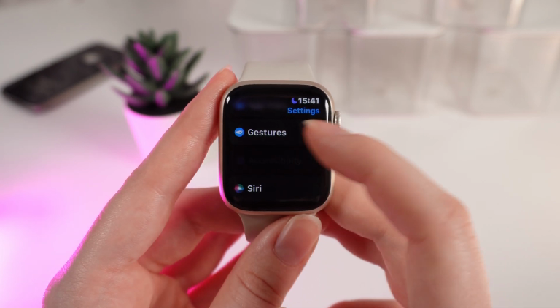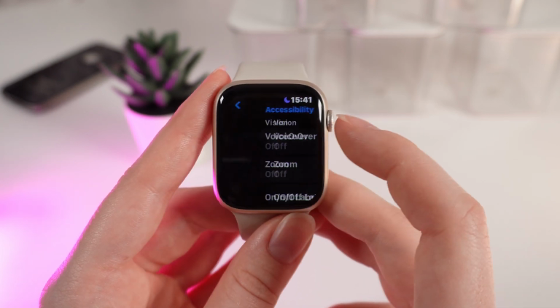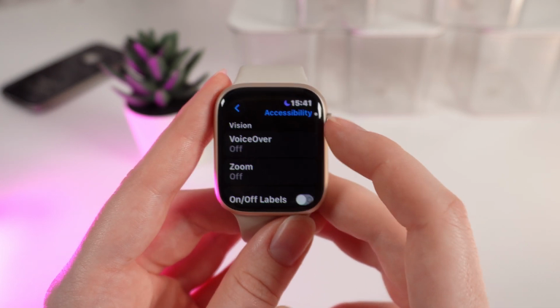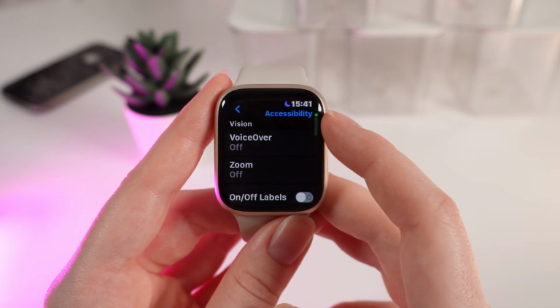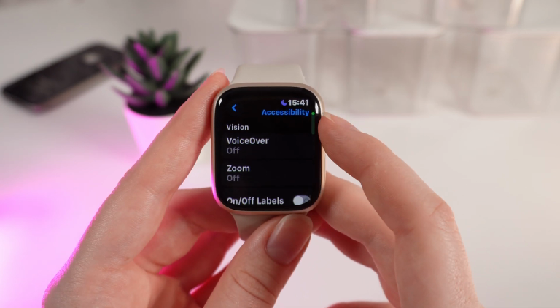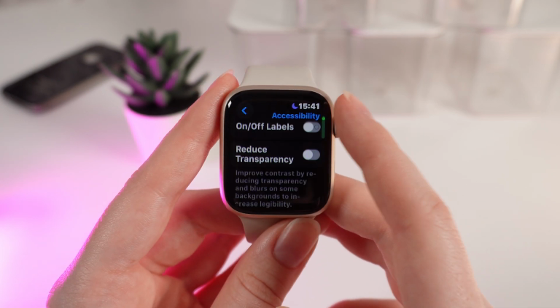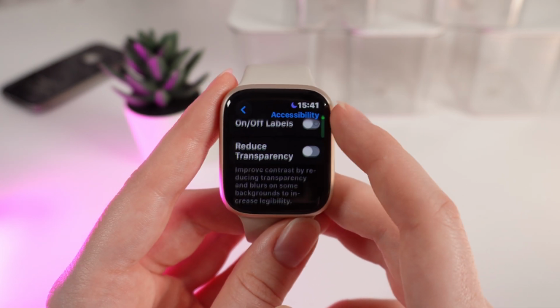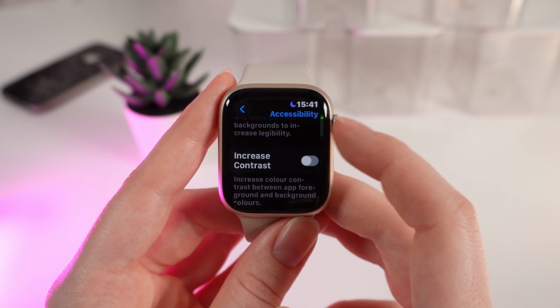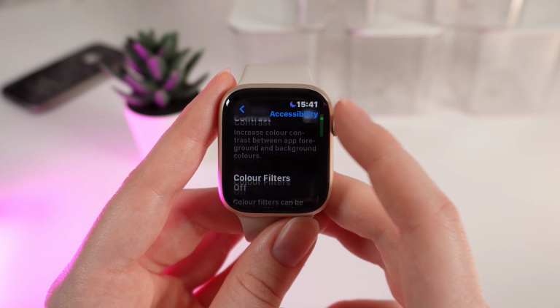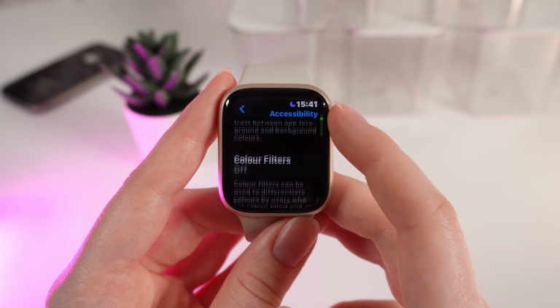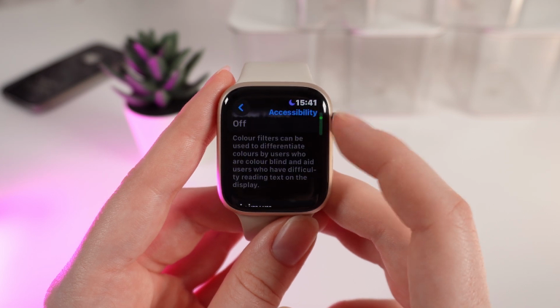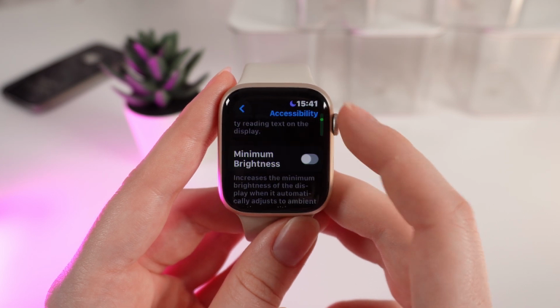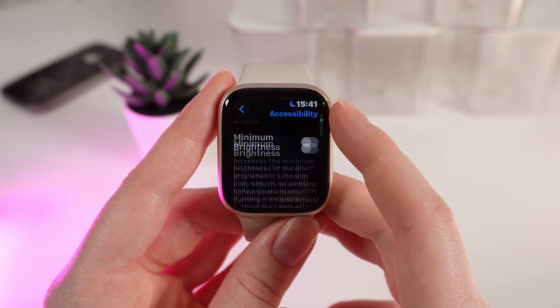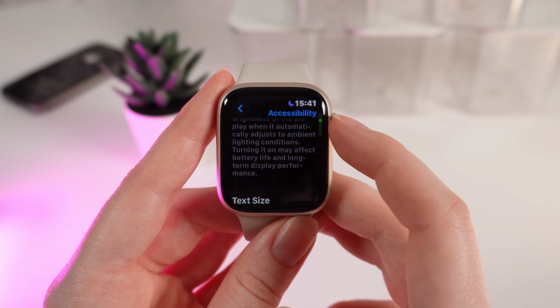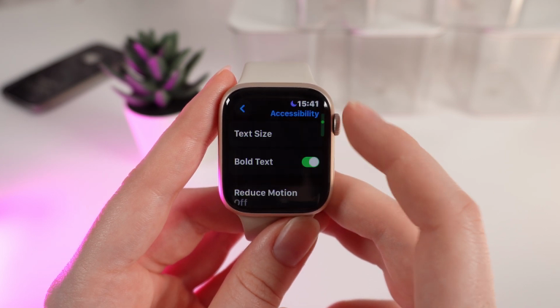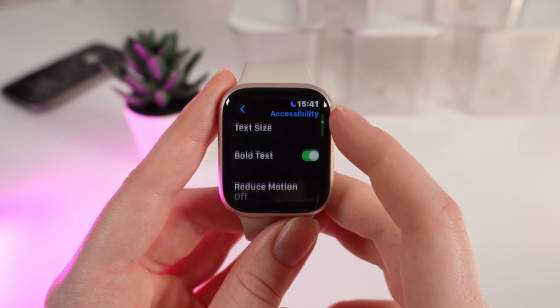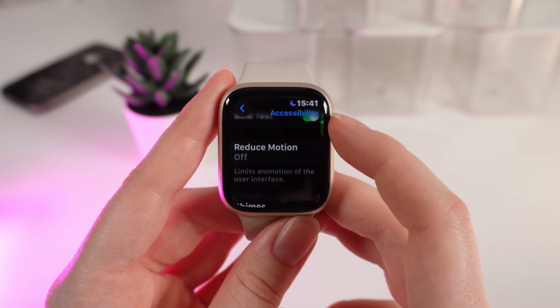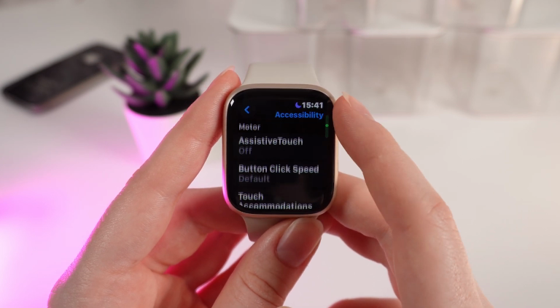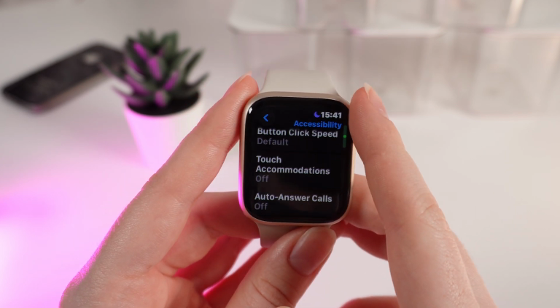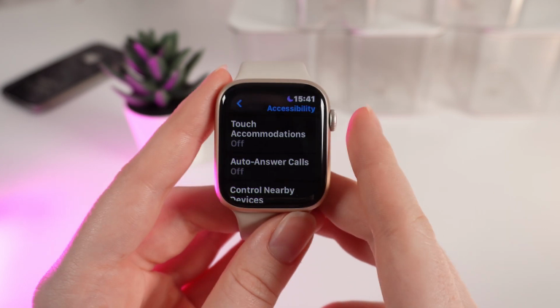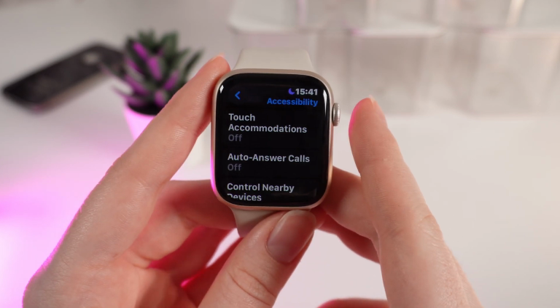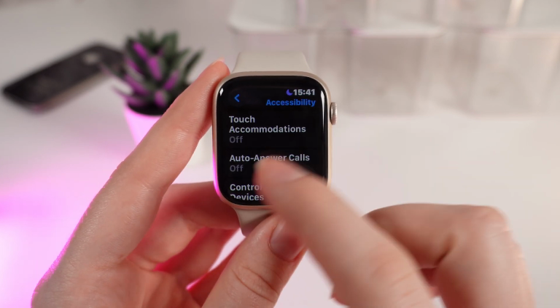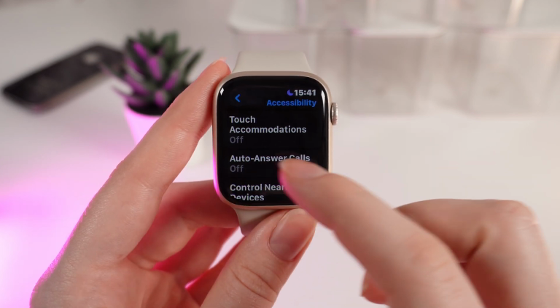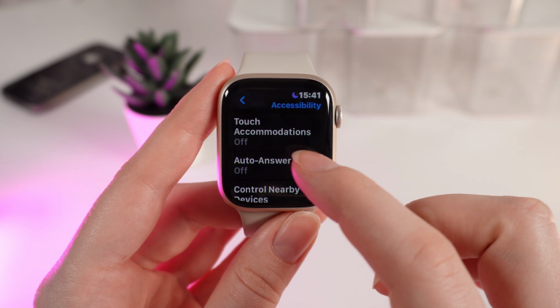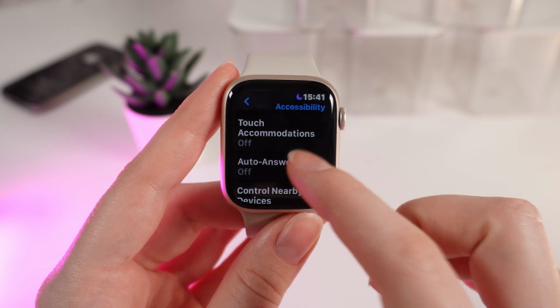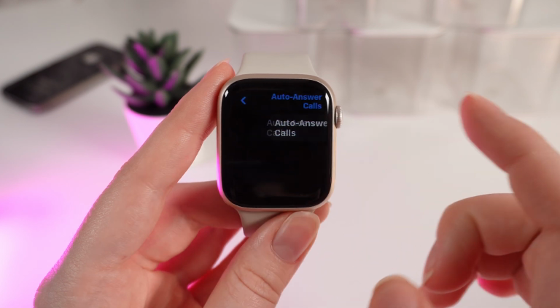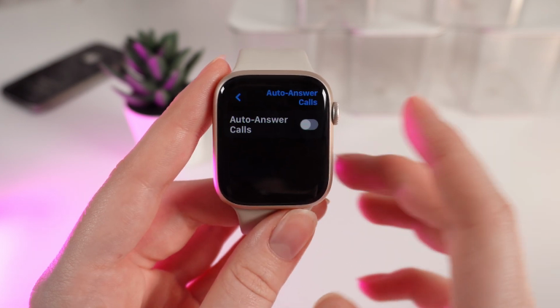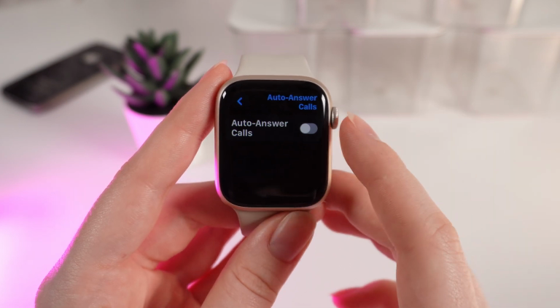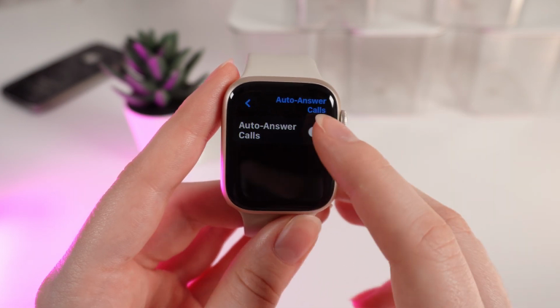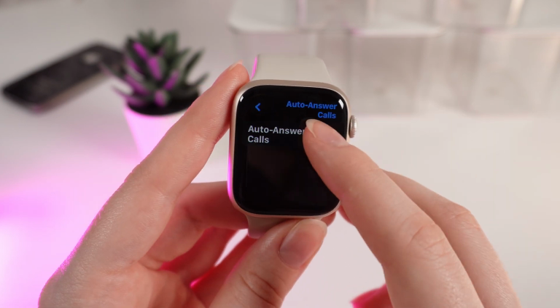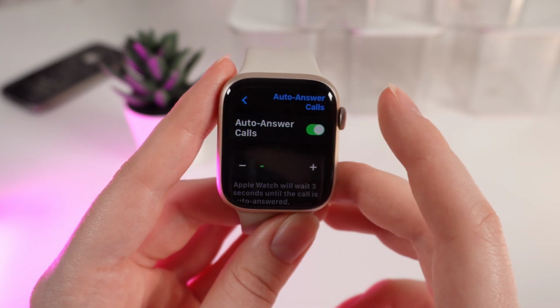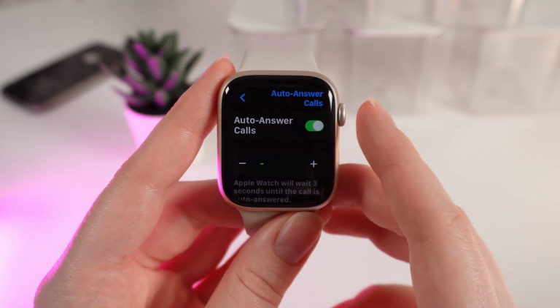Click on it and scroll down until you will see this tab, which is named auto-answer — auto-answer calls. Click on it and enable this function.